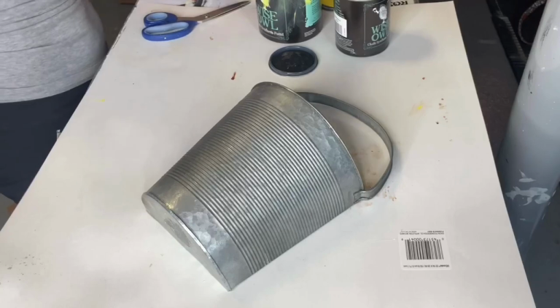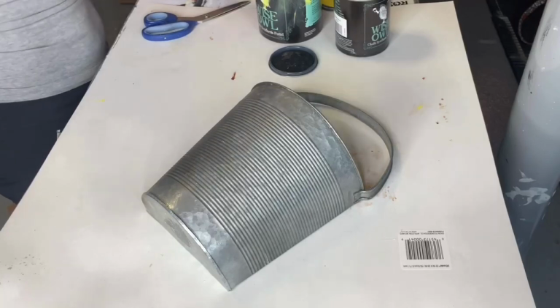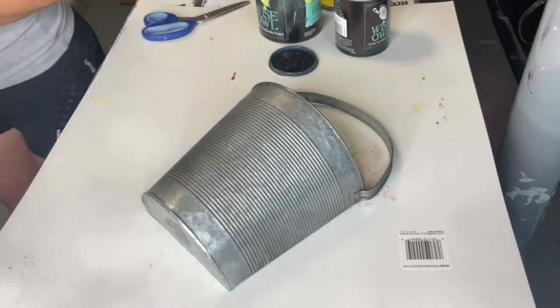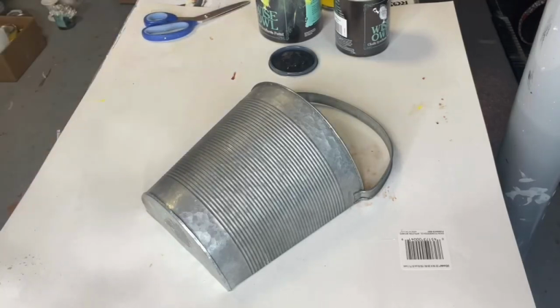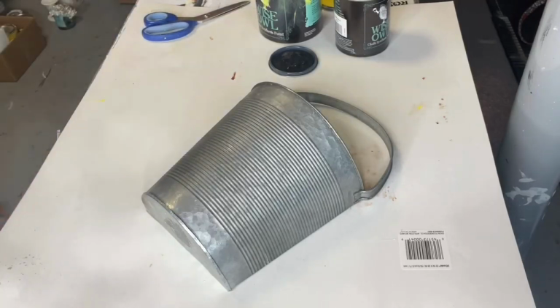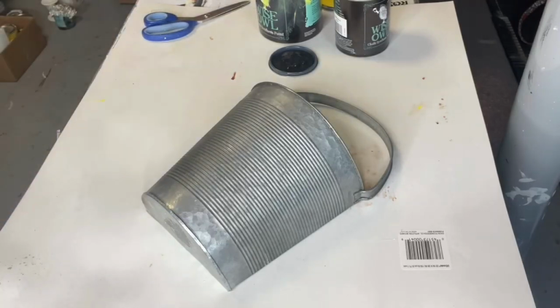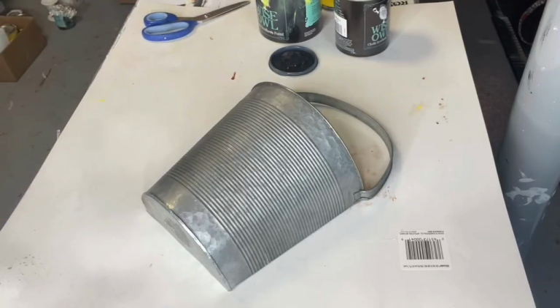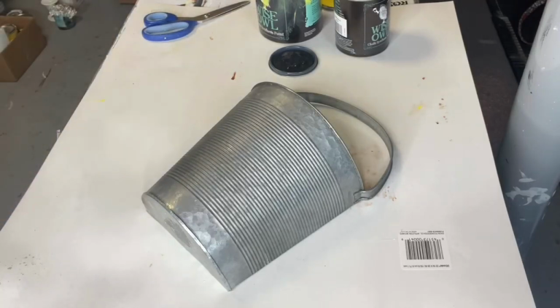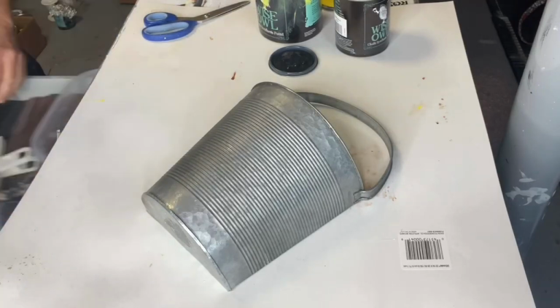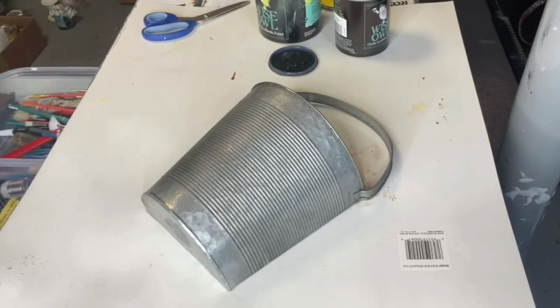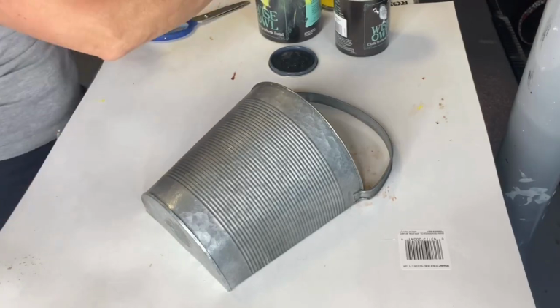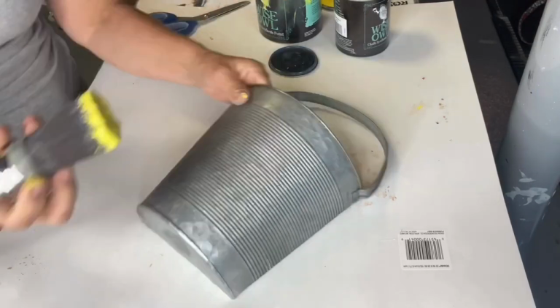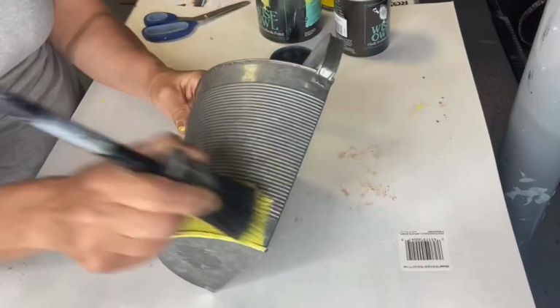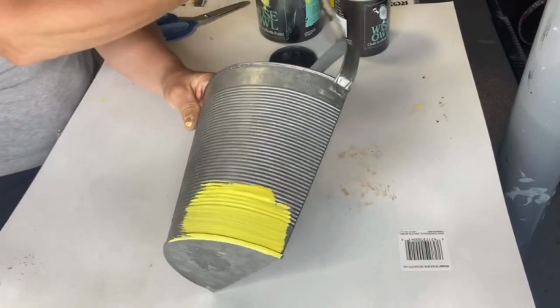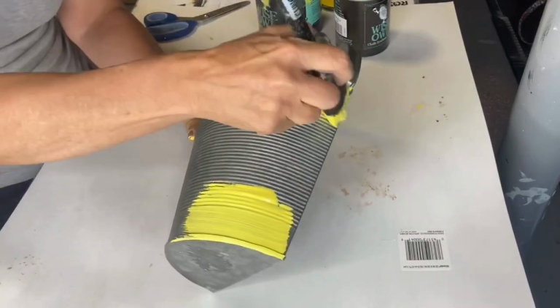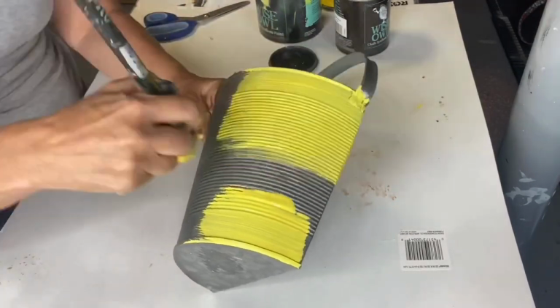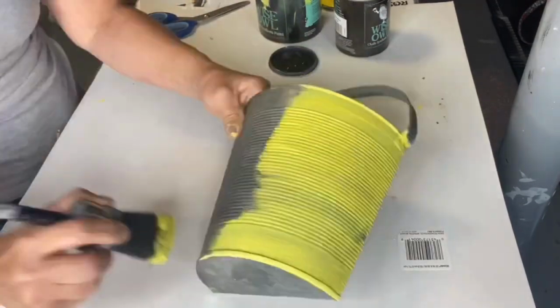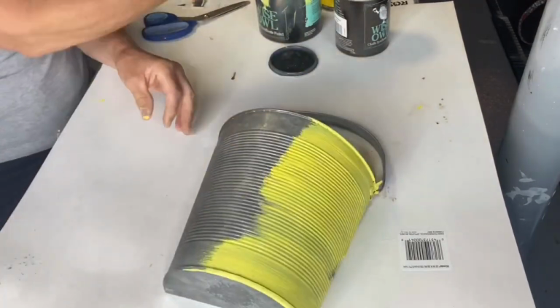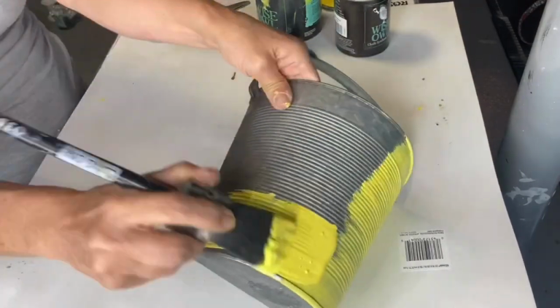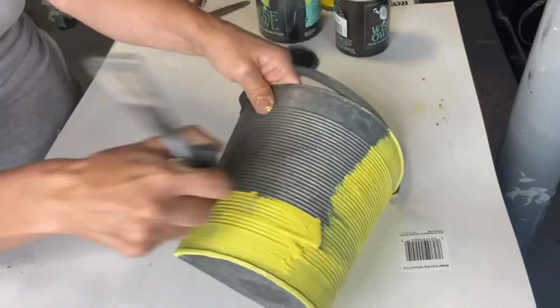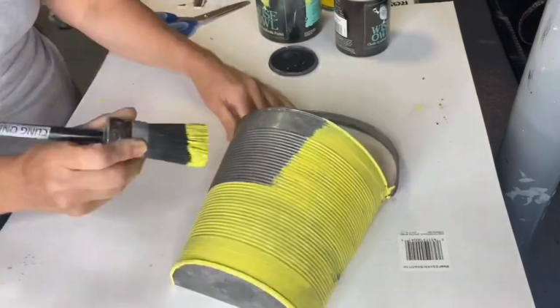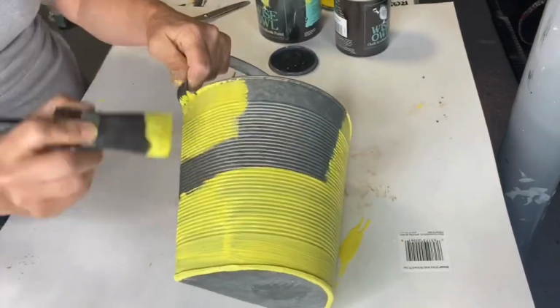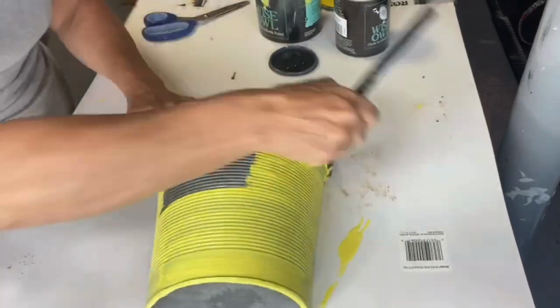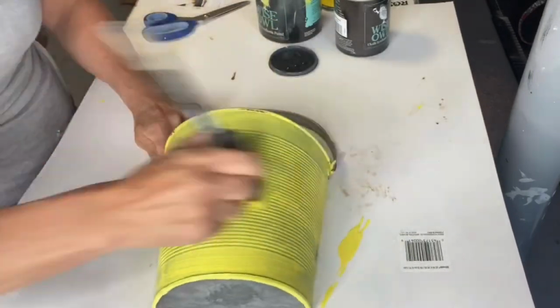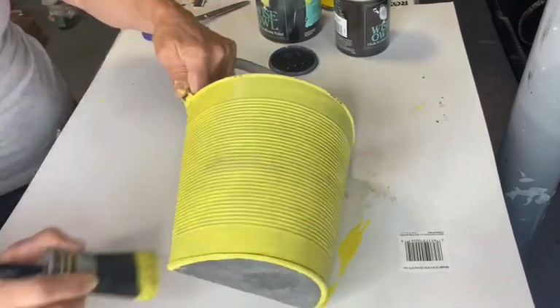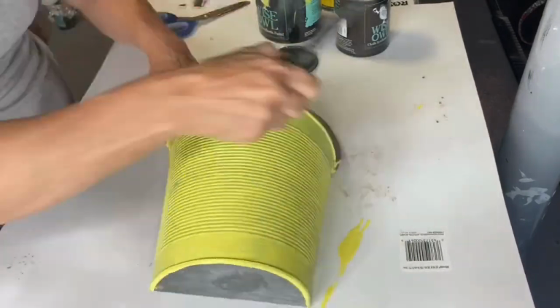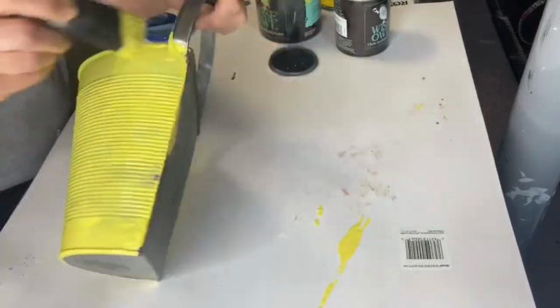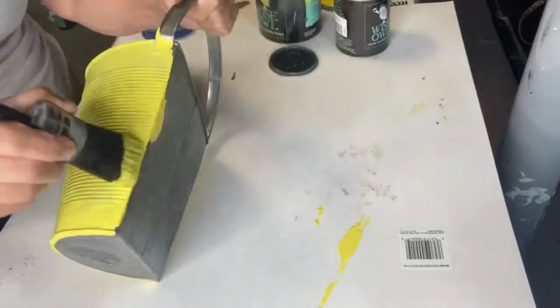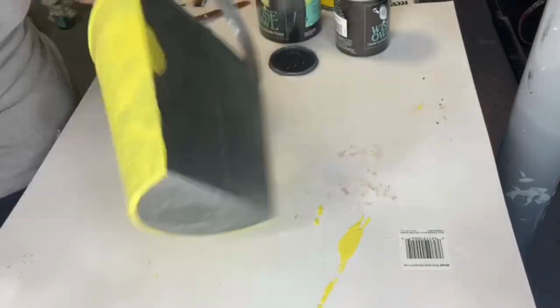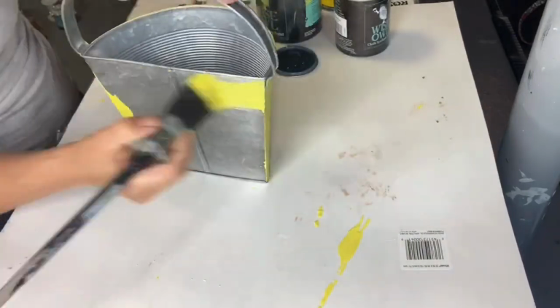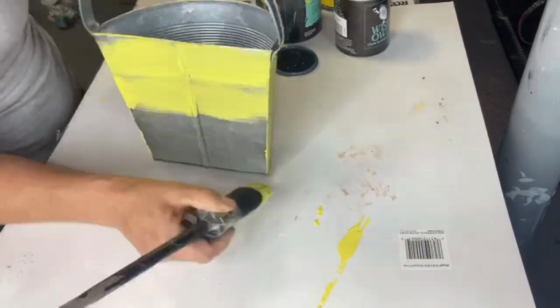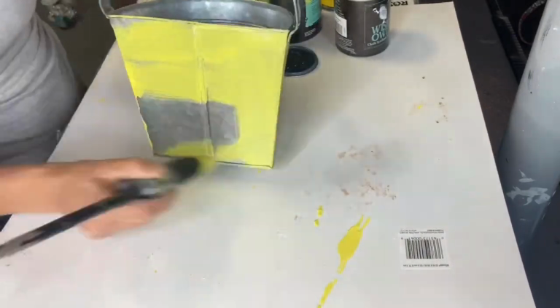I picked up this galvanized bucket from Michaels — they were having a 60% off sale. You can also get similar buckets at Hobby Lobby.